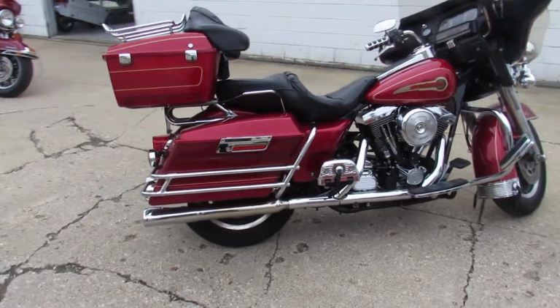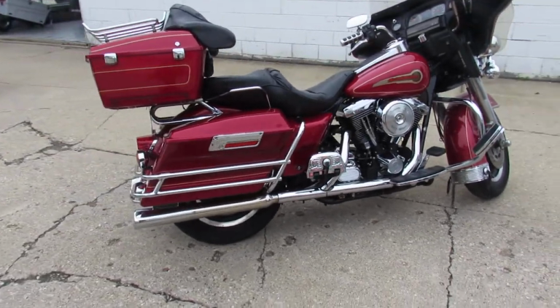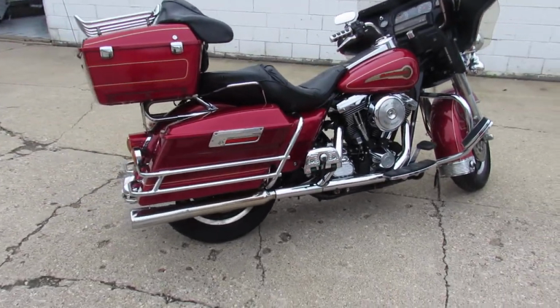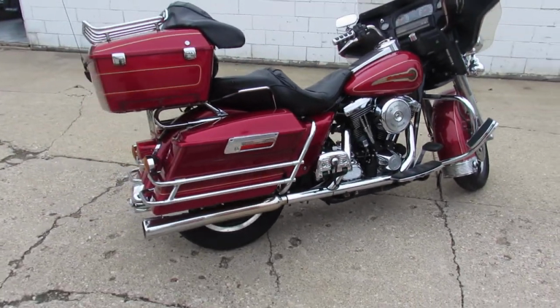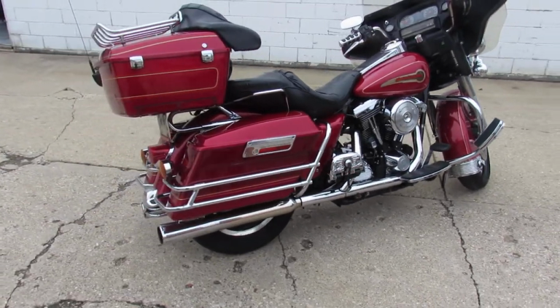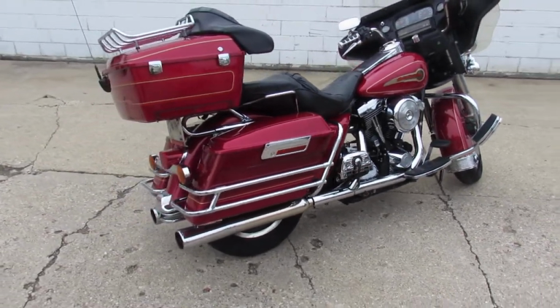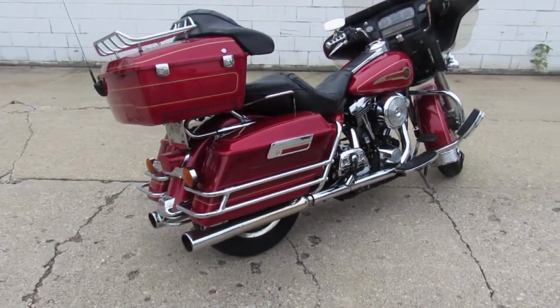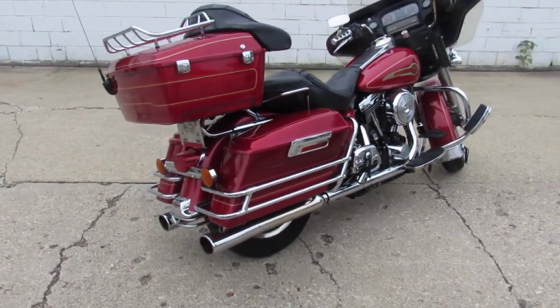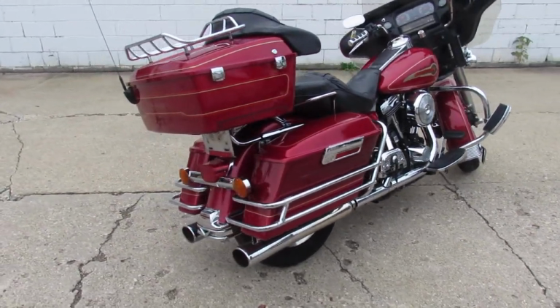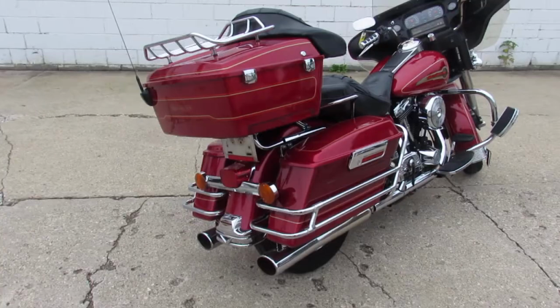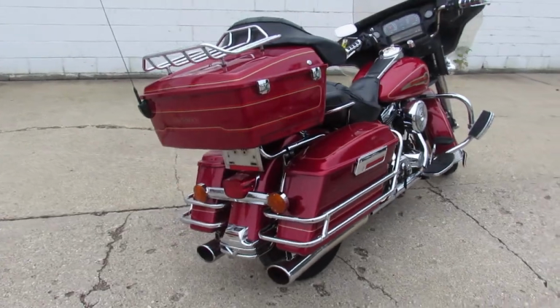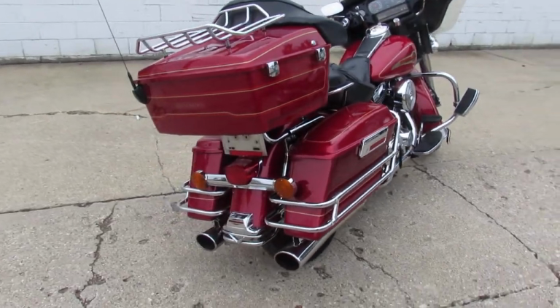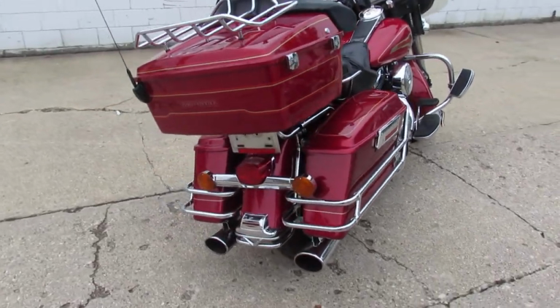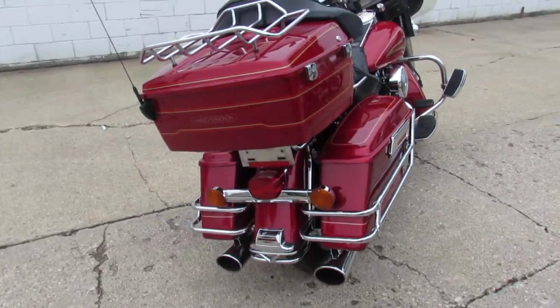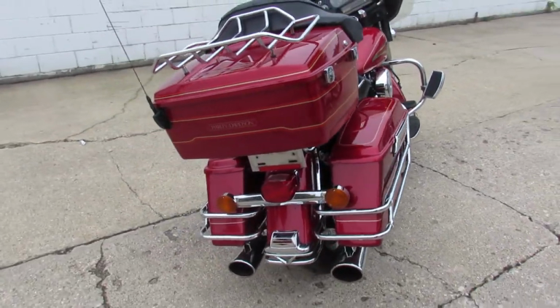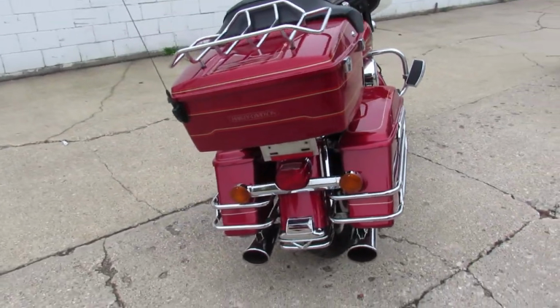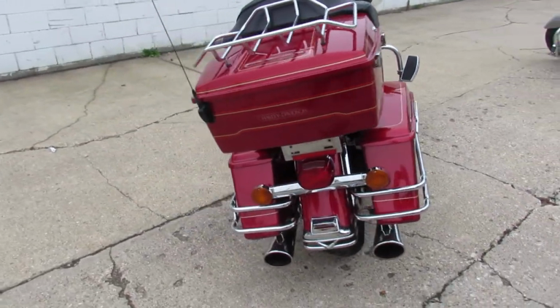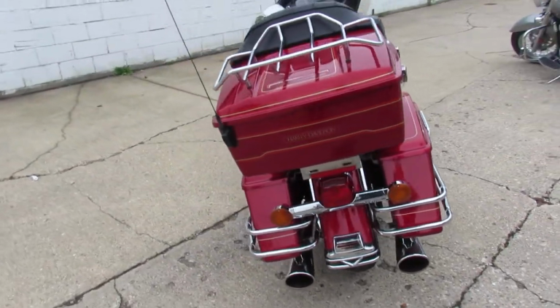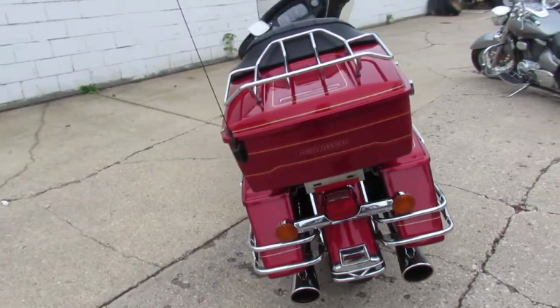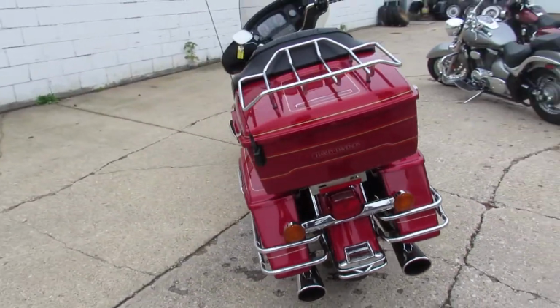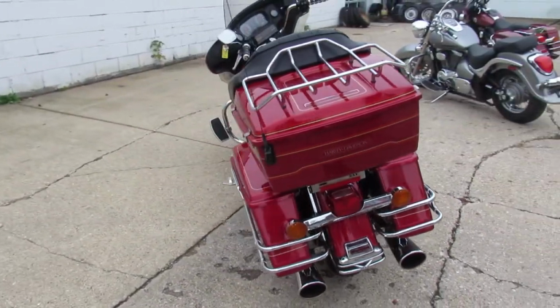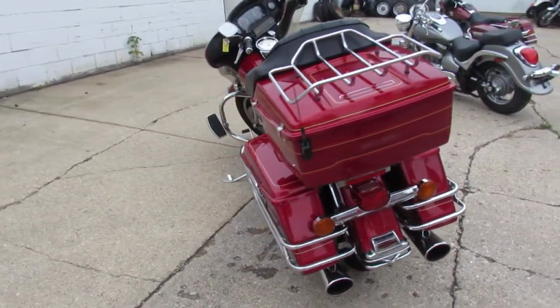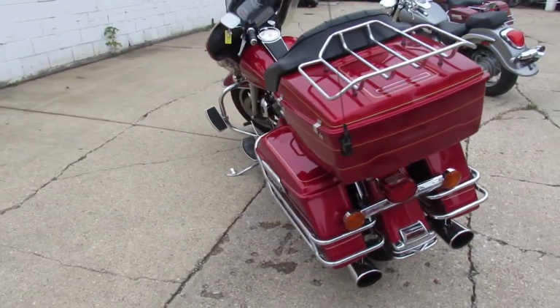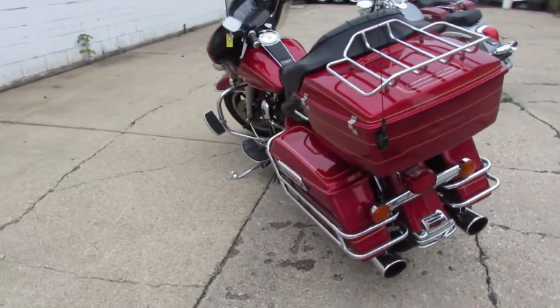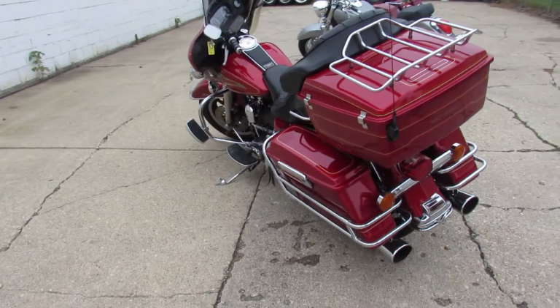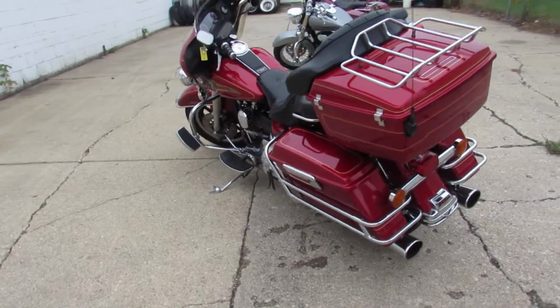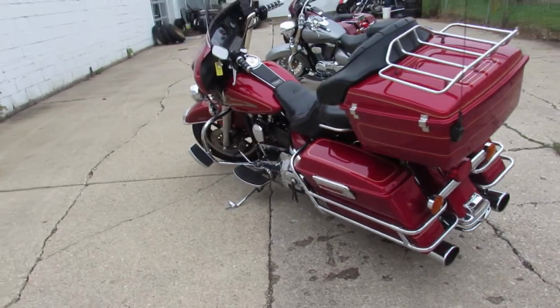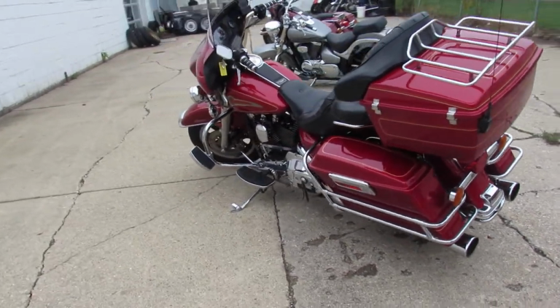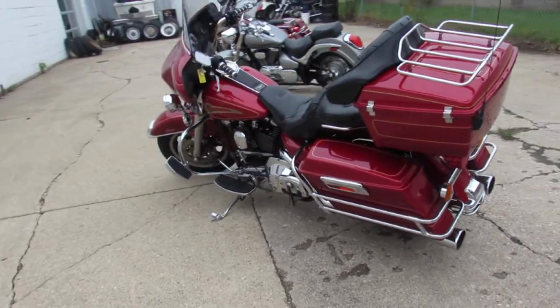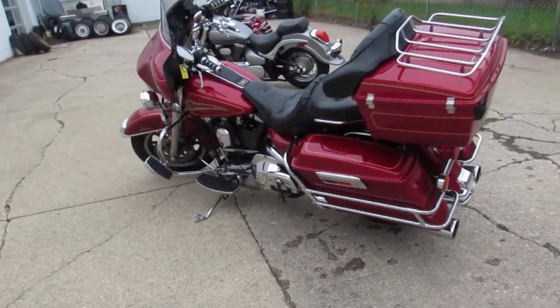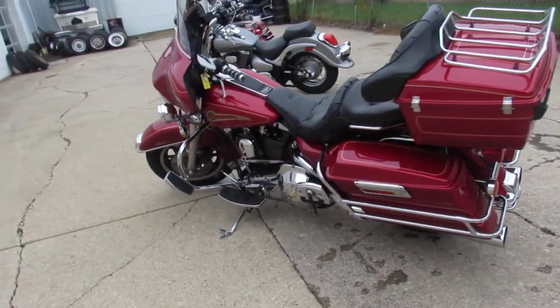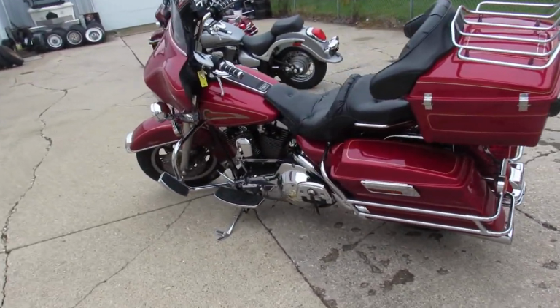It's a must-see, guys. Just serviced at the dealership and ready to go. That's a '95 Electra Glide — you're not going to want to miss this one. Give us a call, we'll get it done. 810-648-9500.